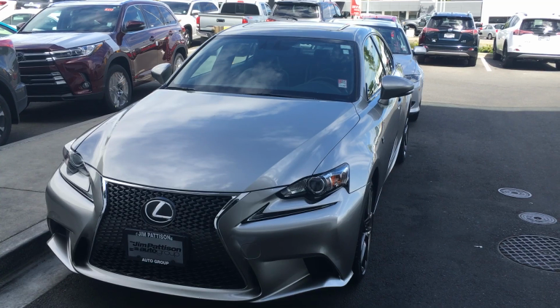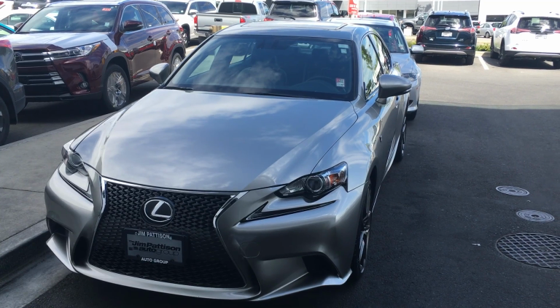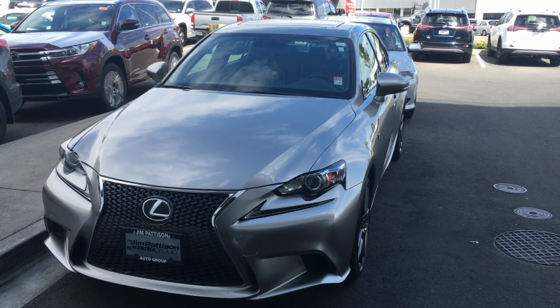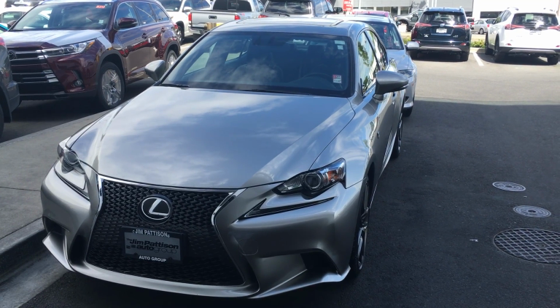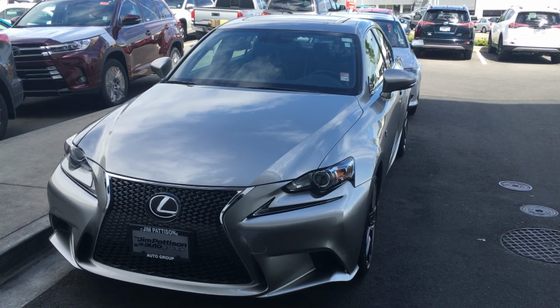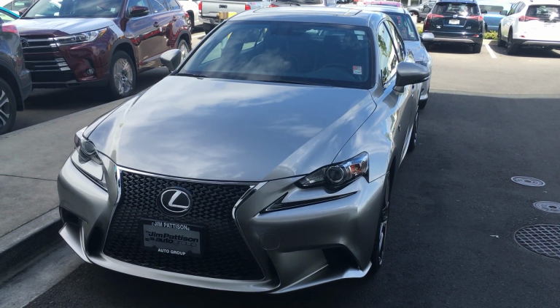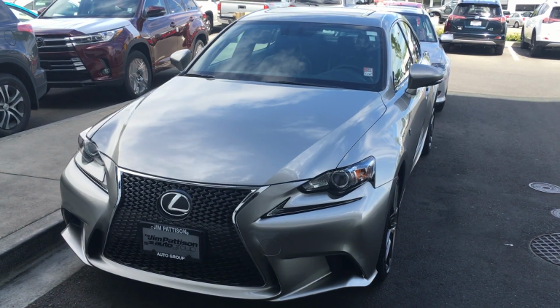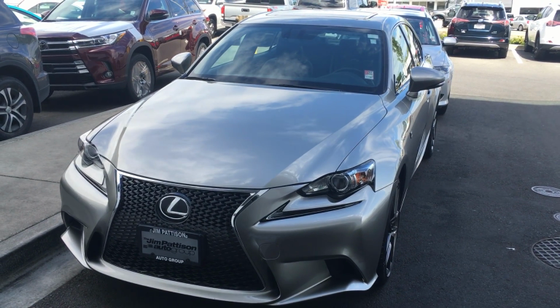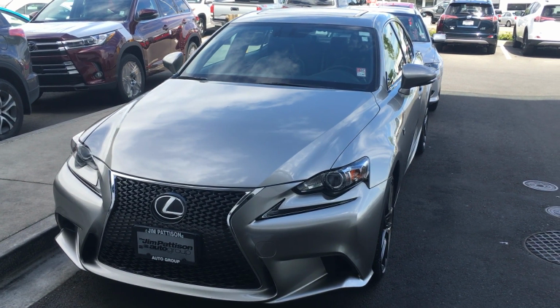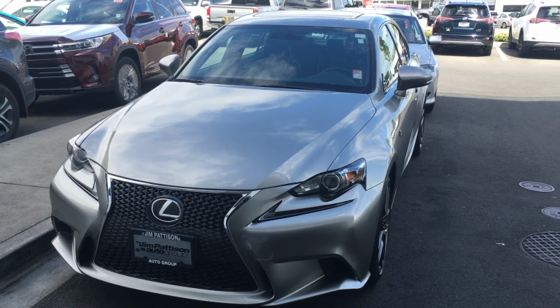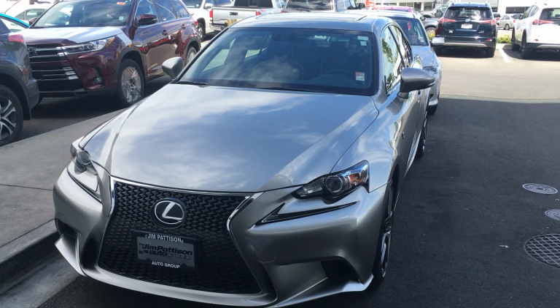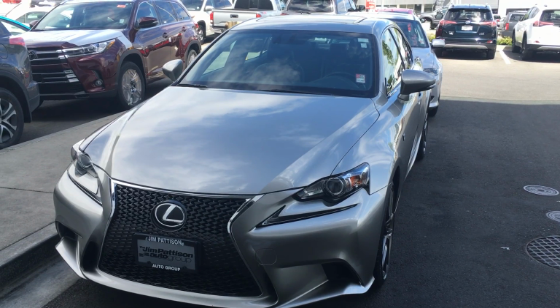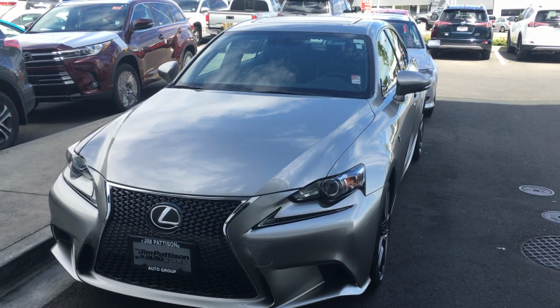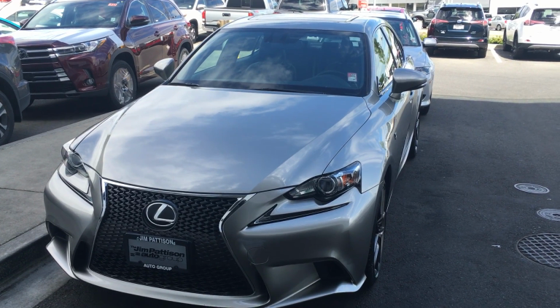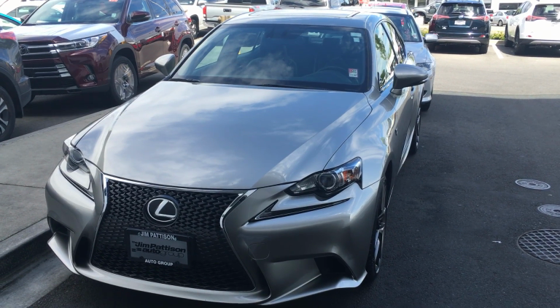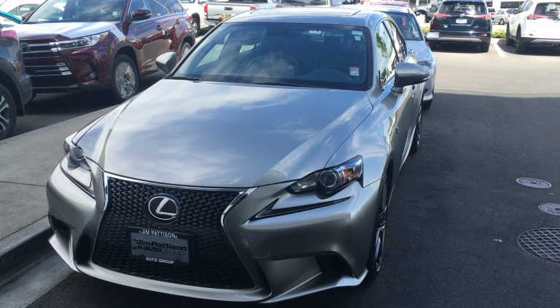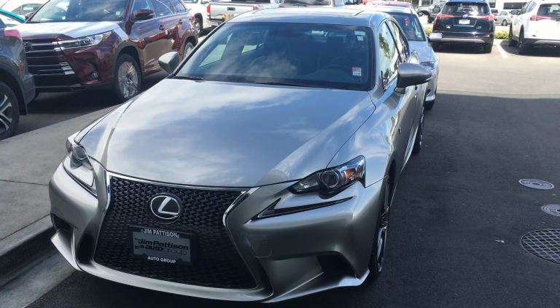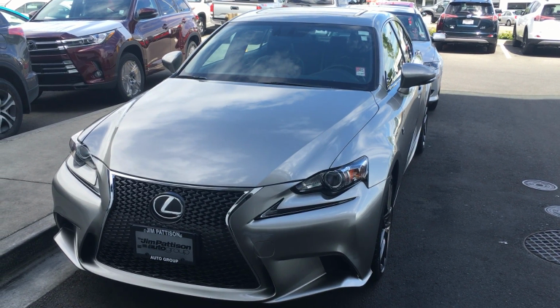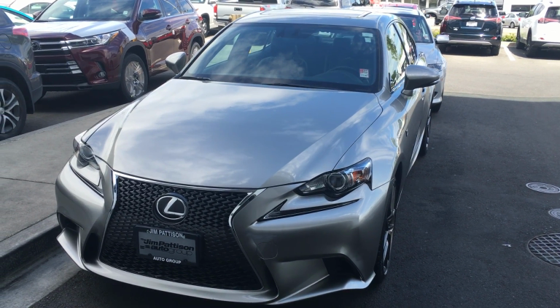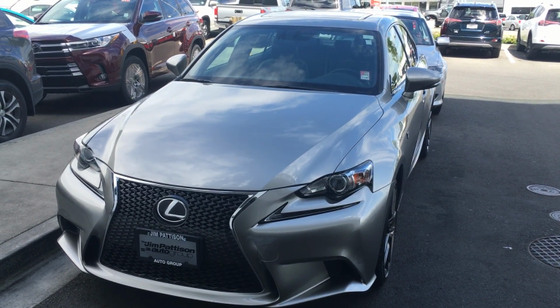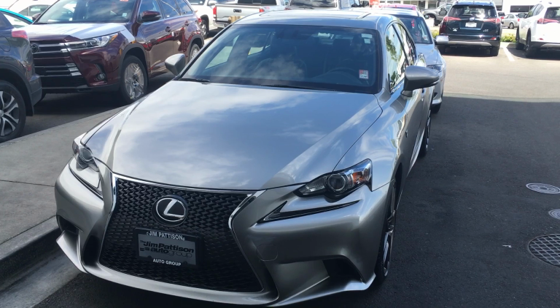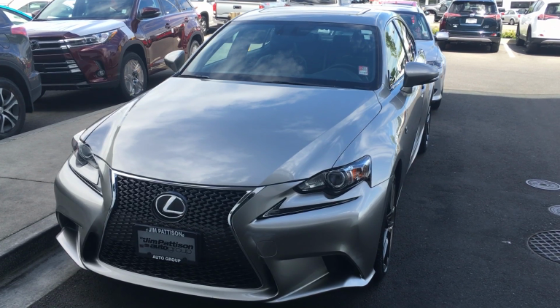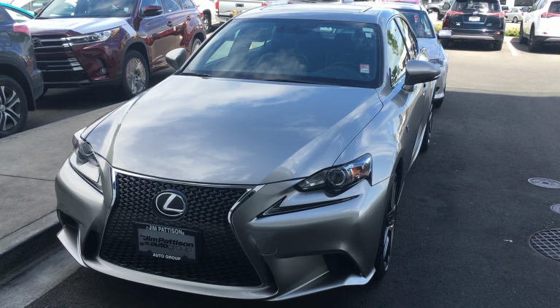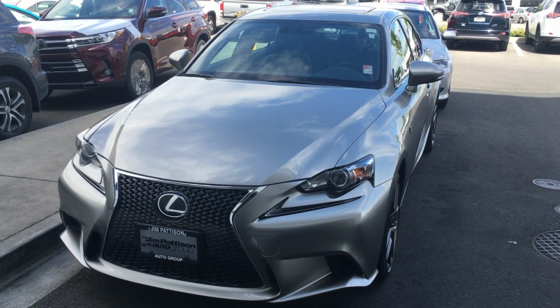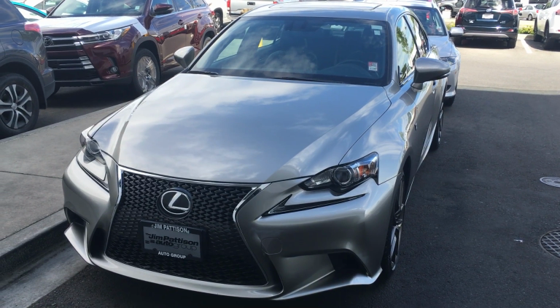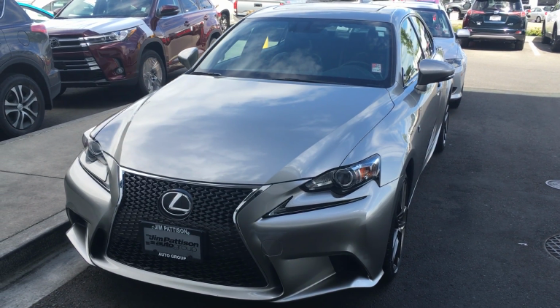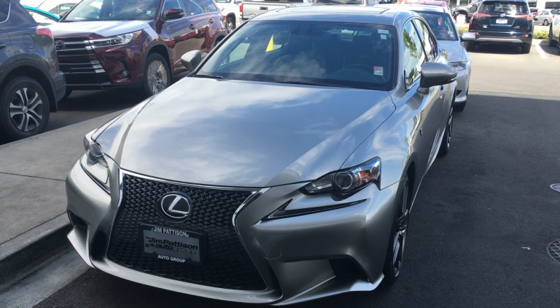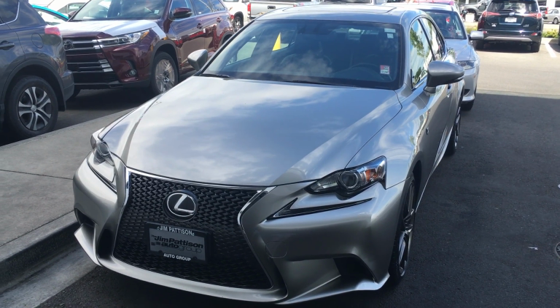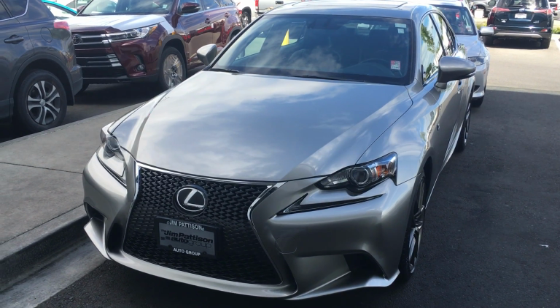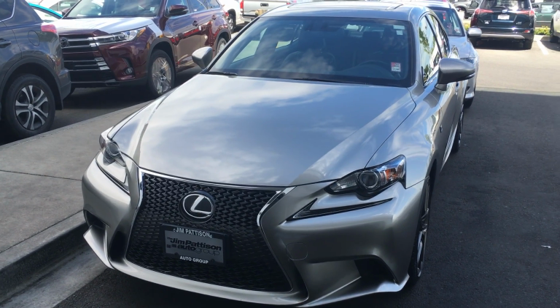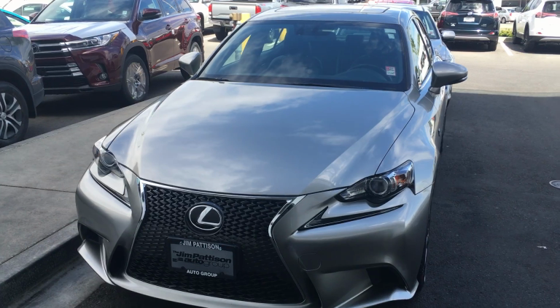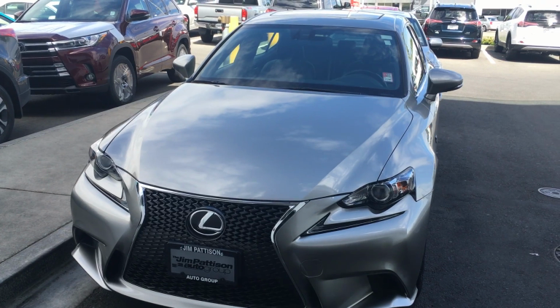Good morning Jason. Welcome to Jim Pattison Lexus Victoria again. I'm going to introduce you to the 2016 Lexus IS 200T. This is the F Sport 1 version and it is just gorgeous.